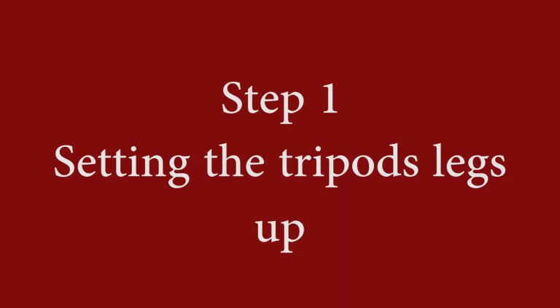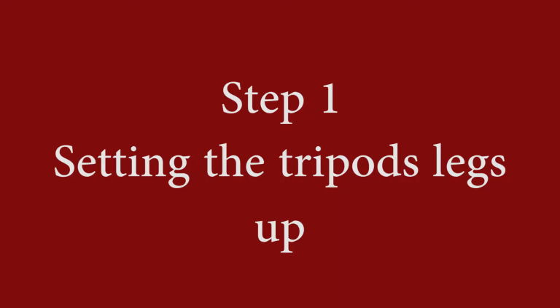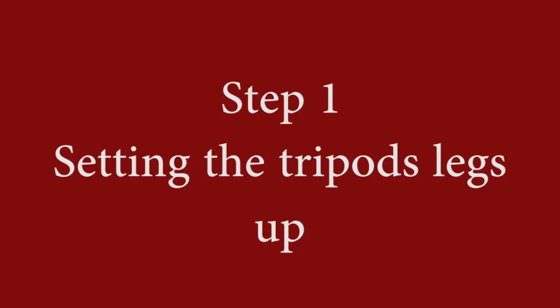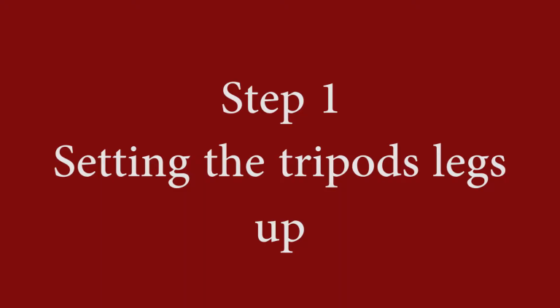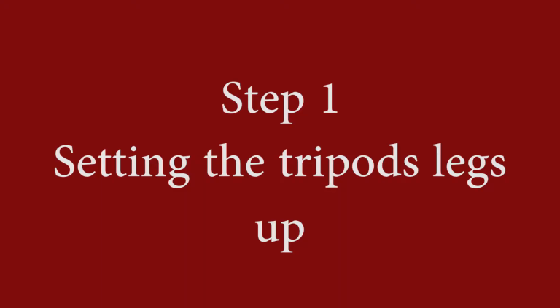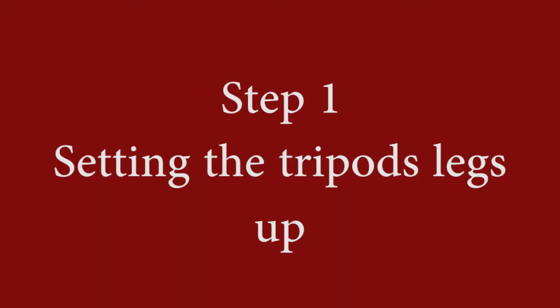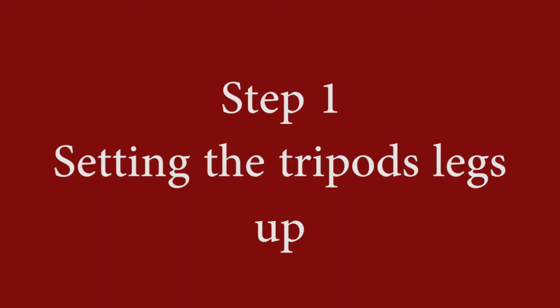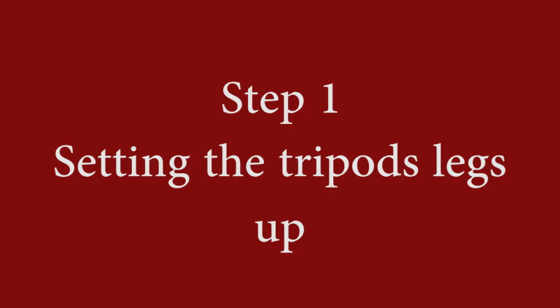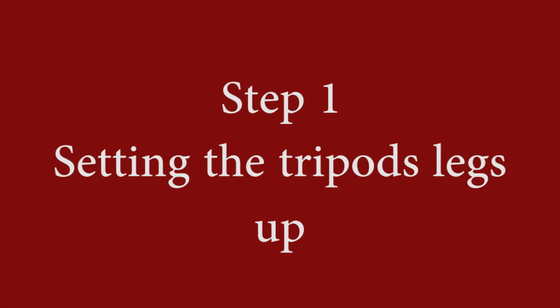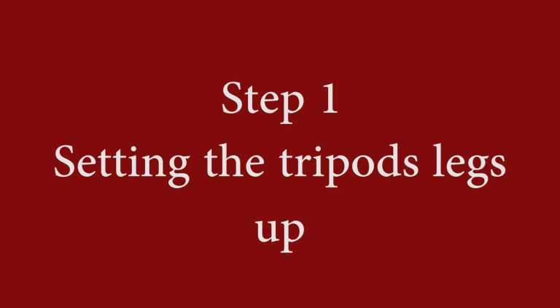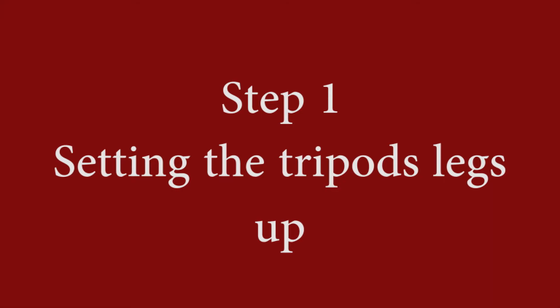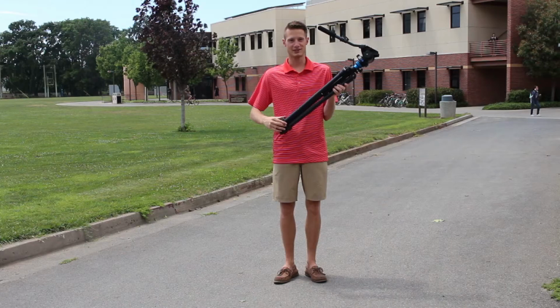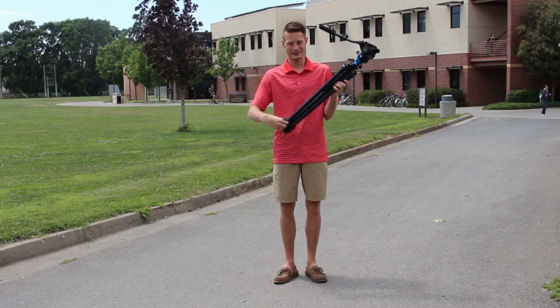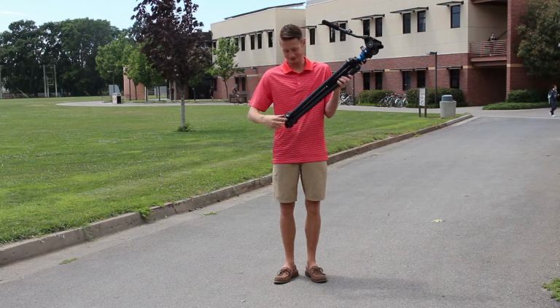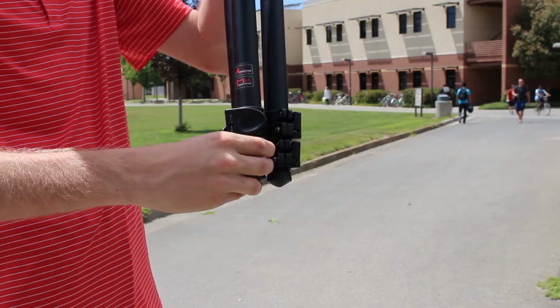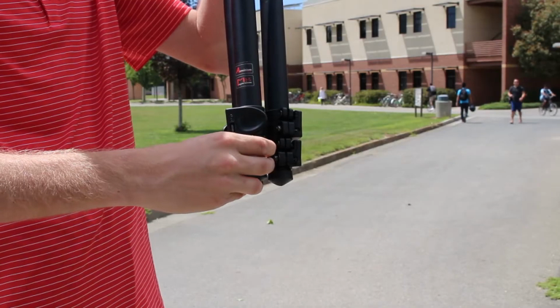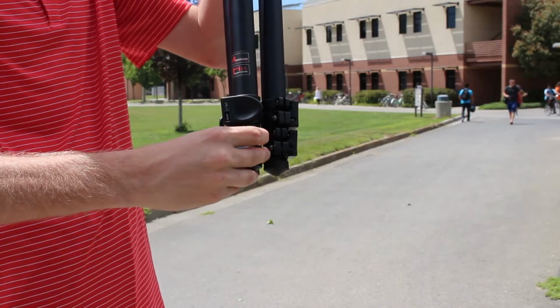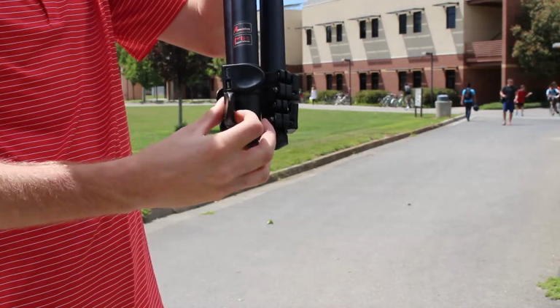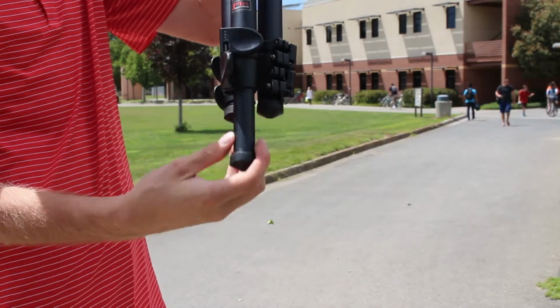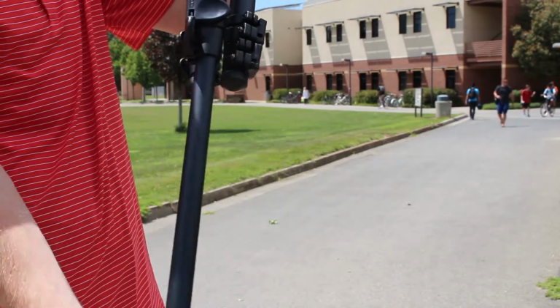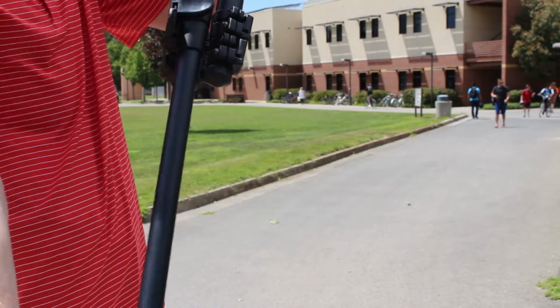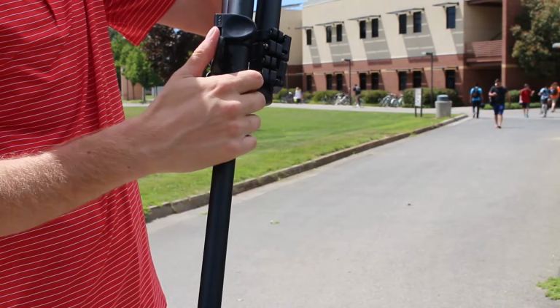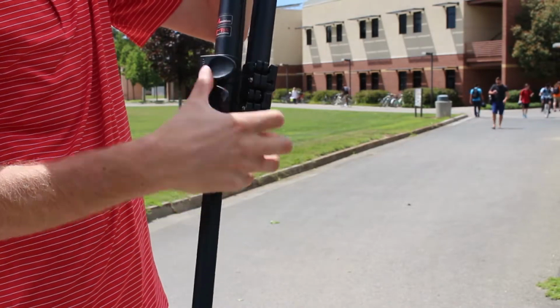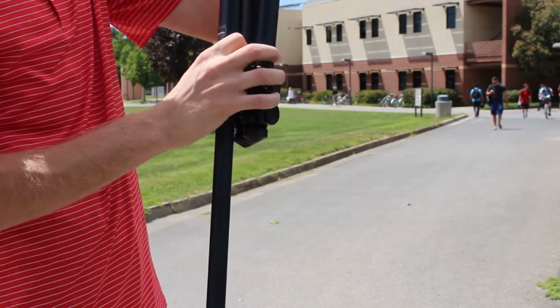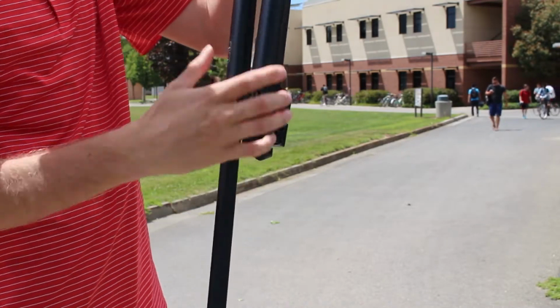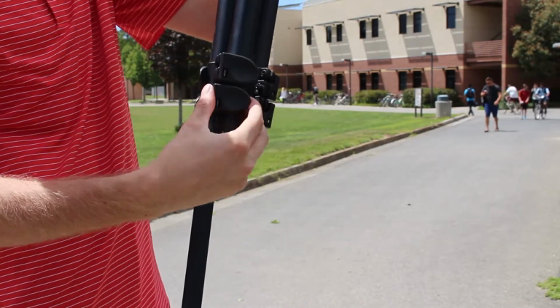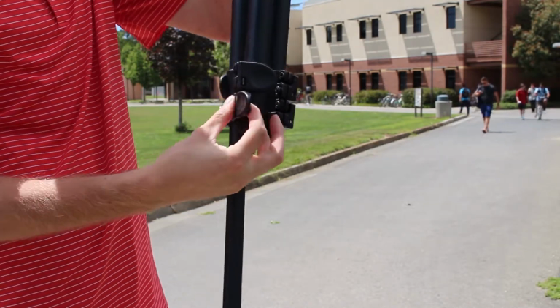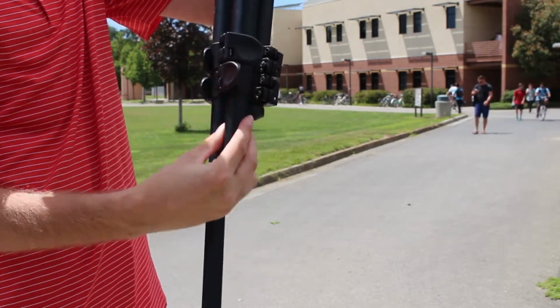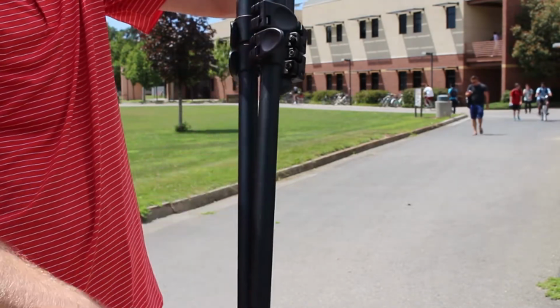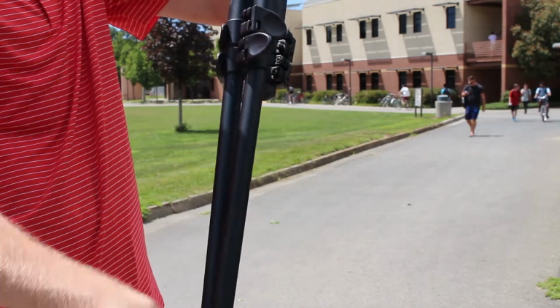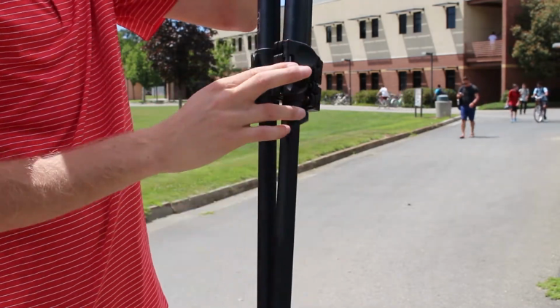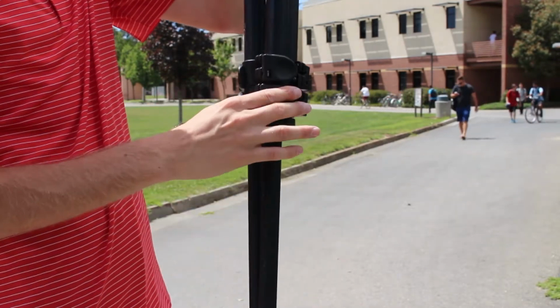The first thing I'm going to show you is how to set up the legs of a tripod. There are going to be three legs. First, you unhook a latch, pull the leg out, and snap the latch back in. You're going to do this three times.